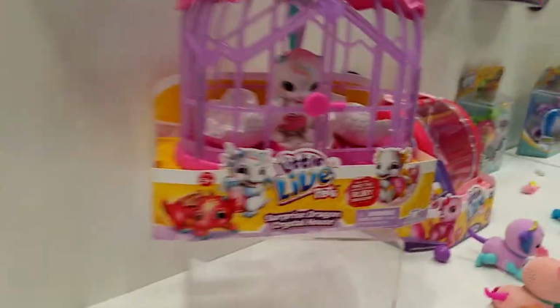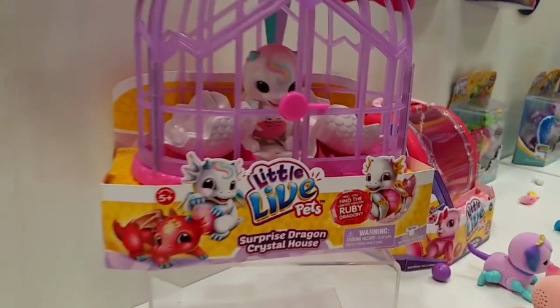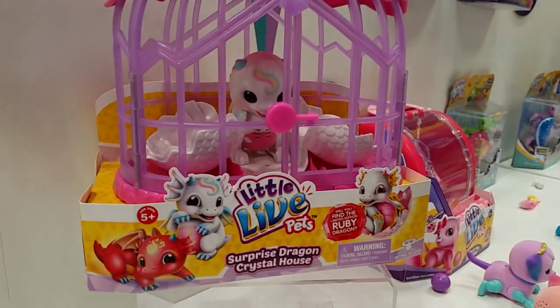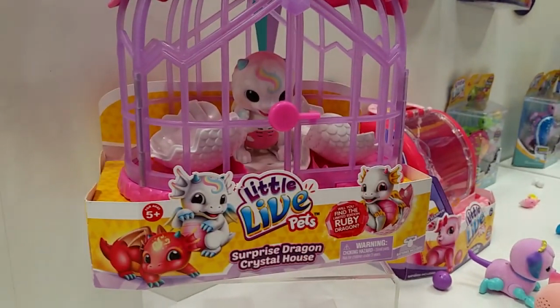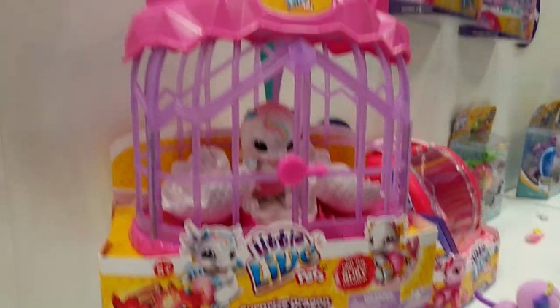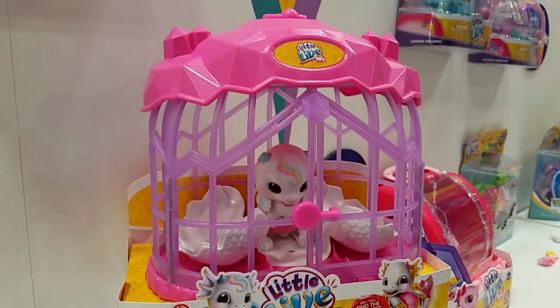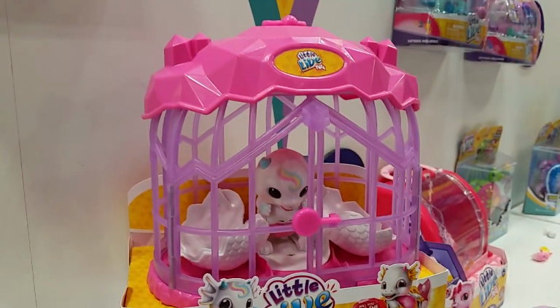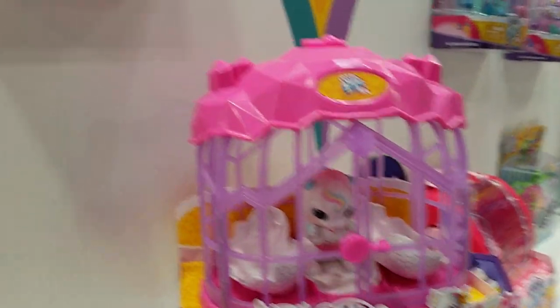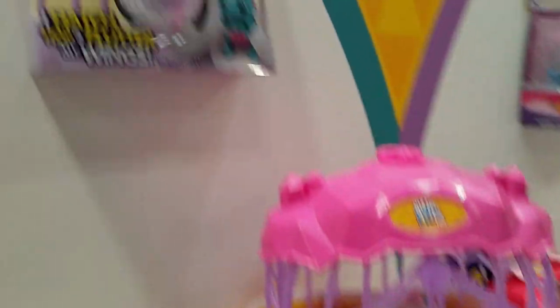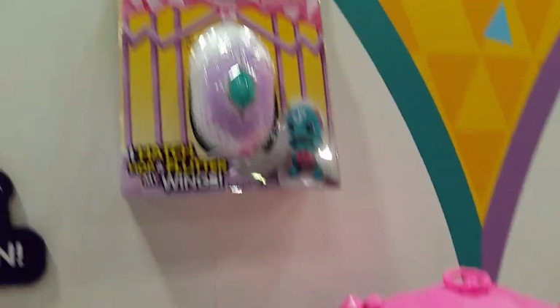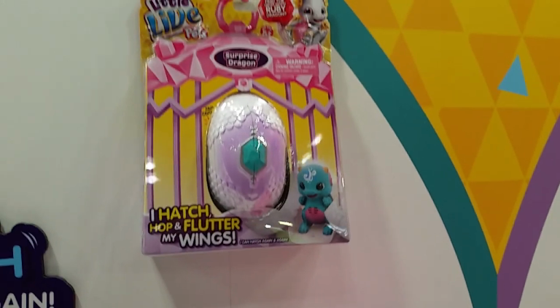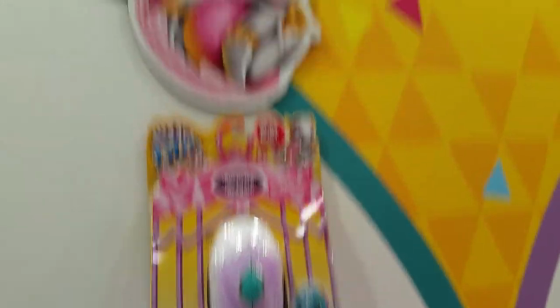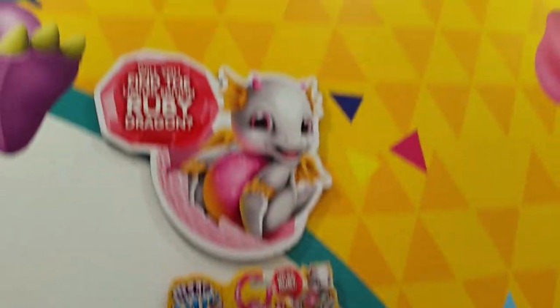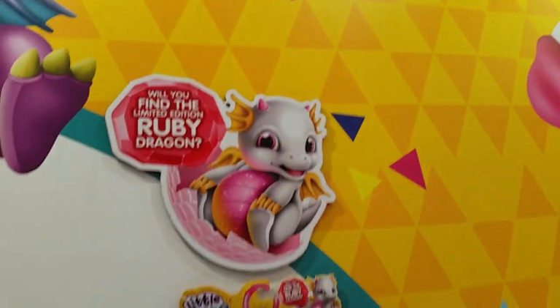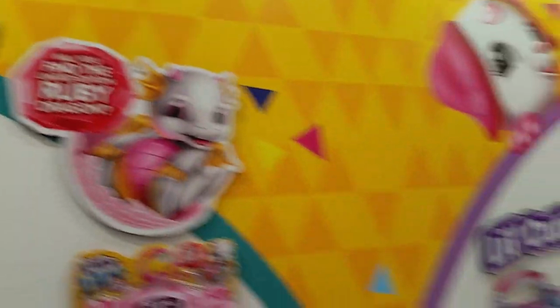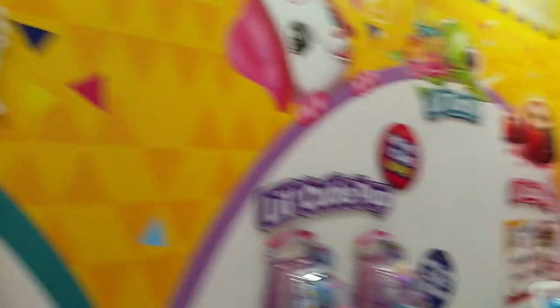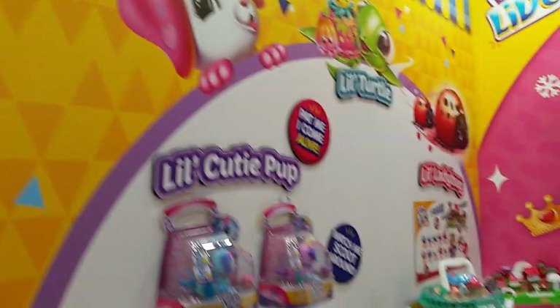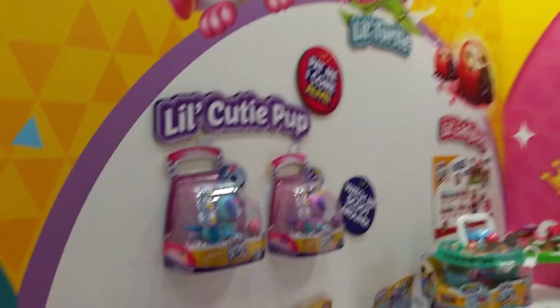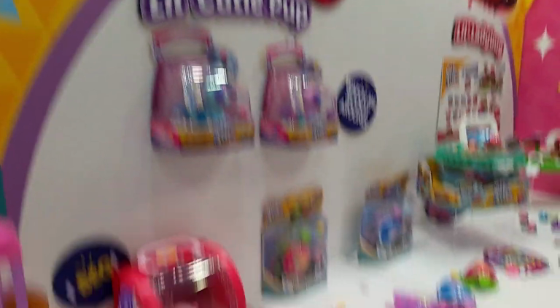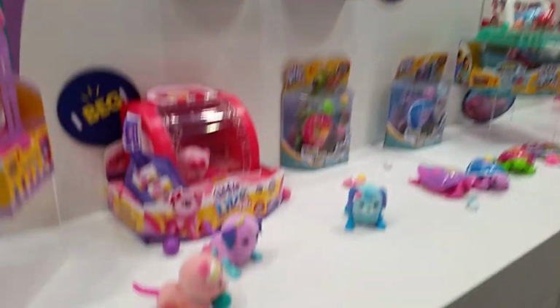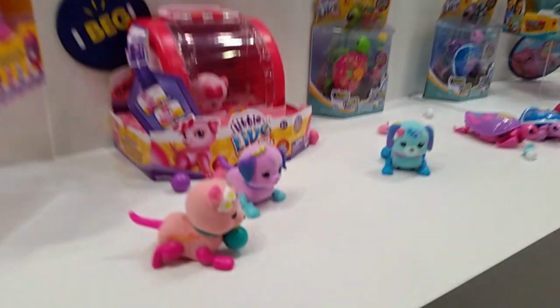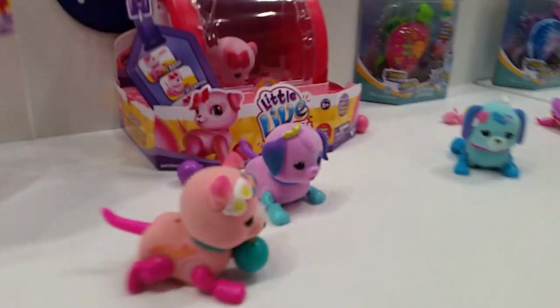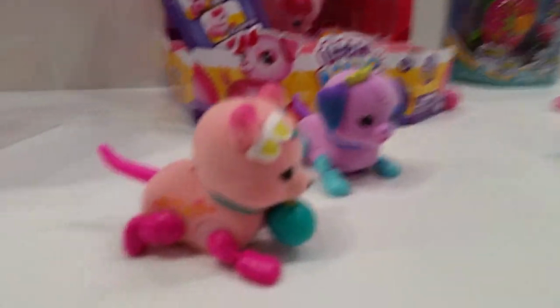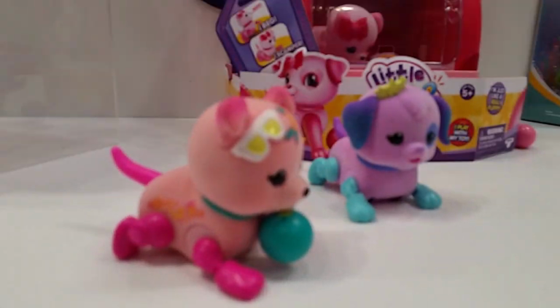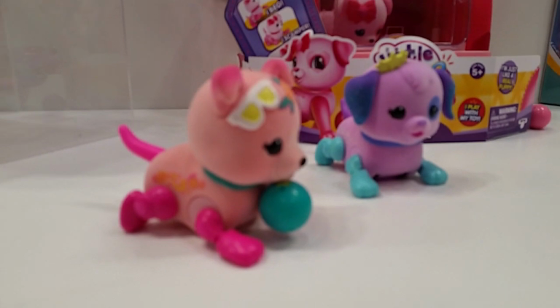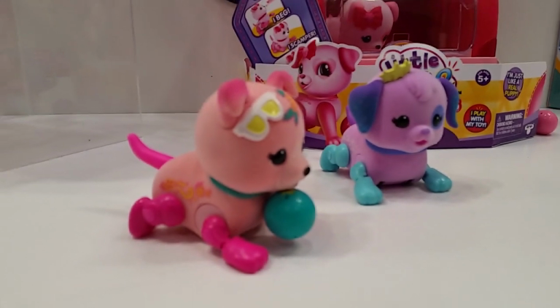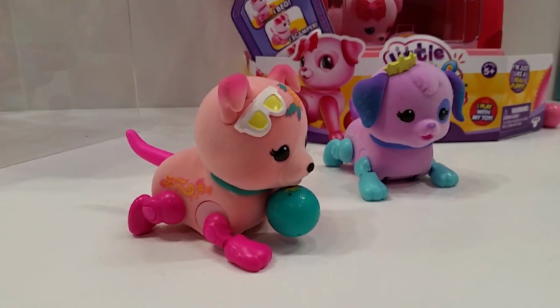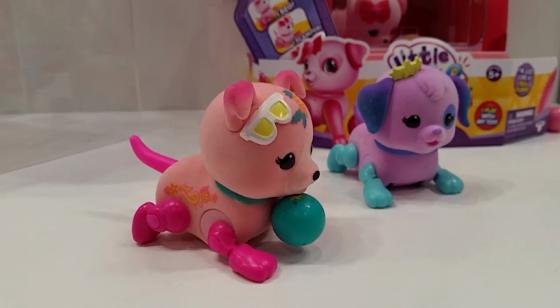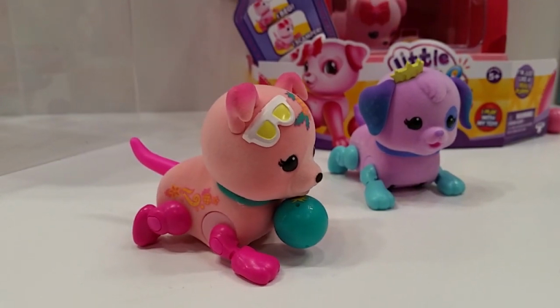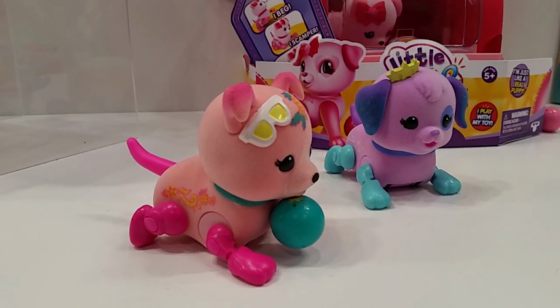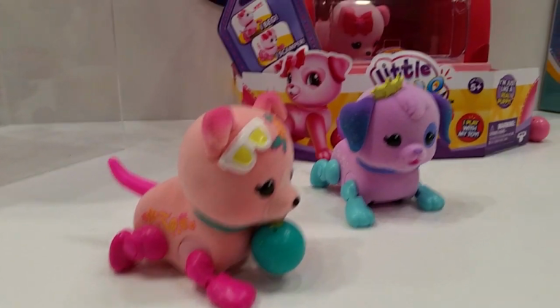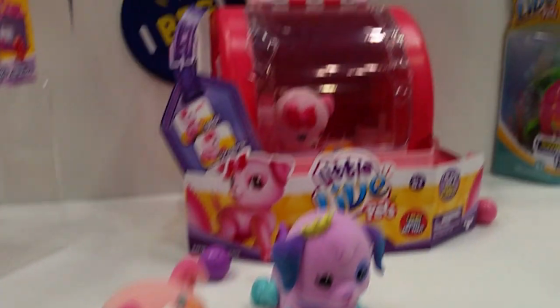The Cutie Pugs just came out last month and they are doing really well. They're just super cute. They play with their ball.